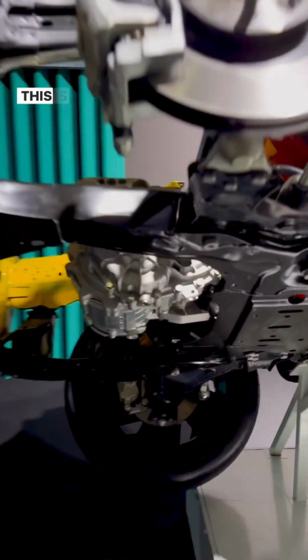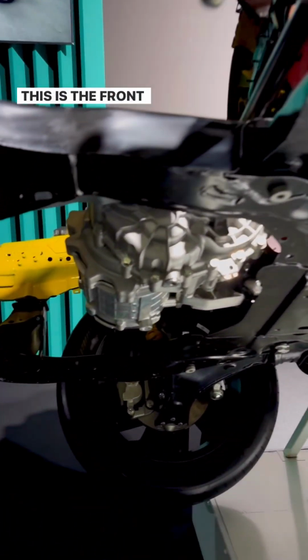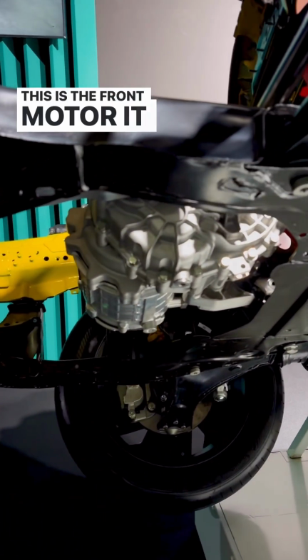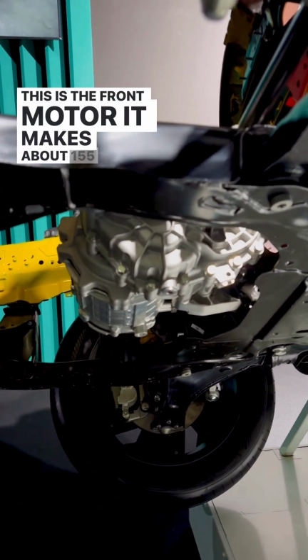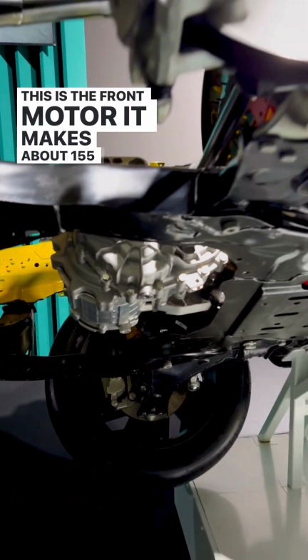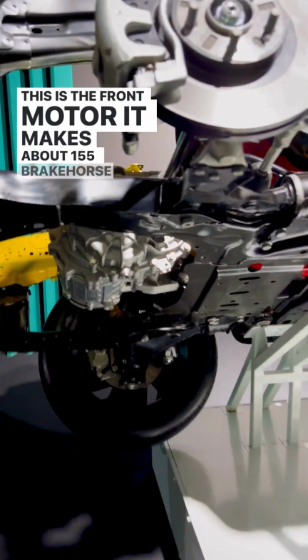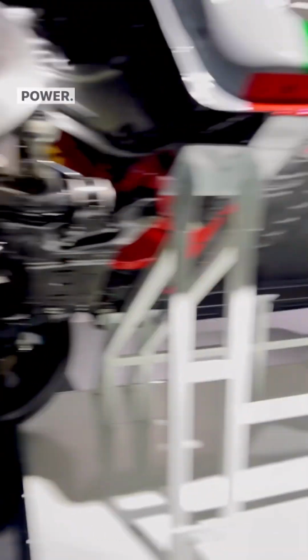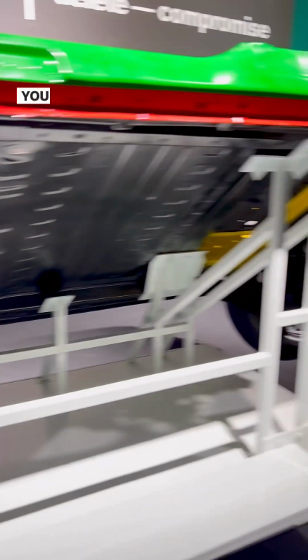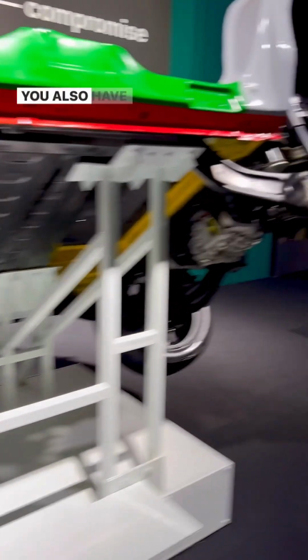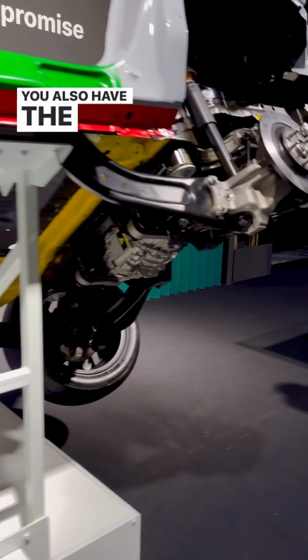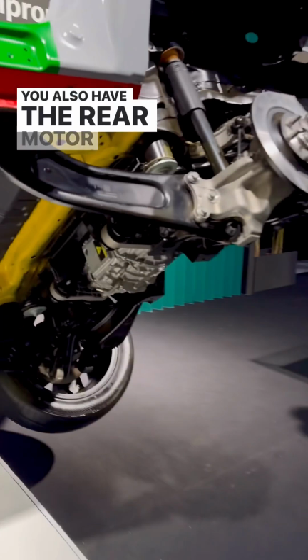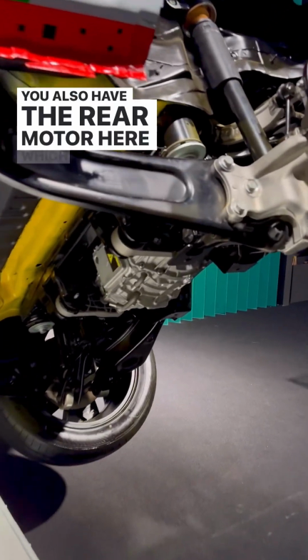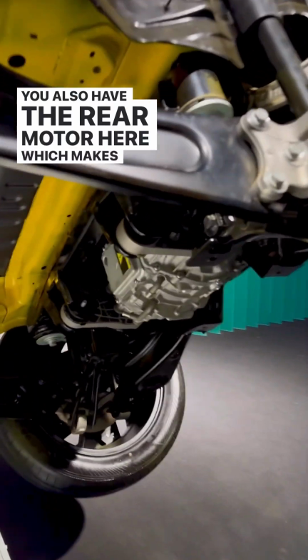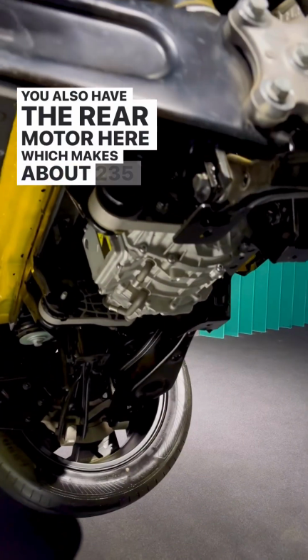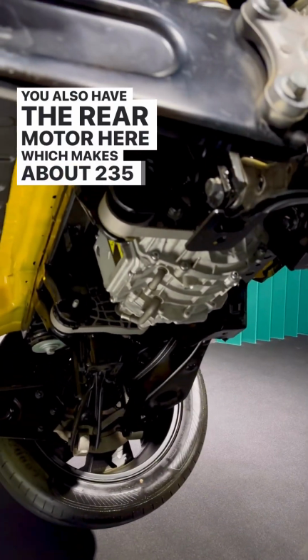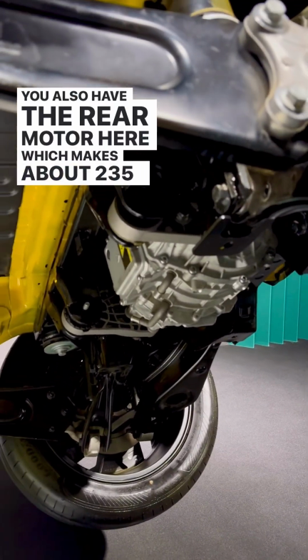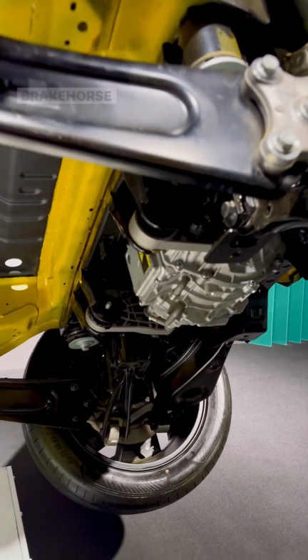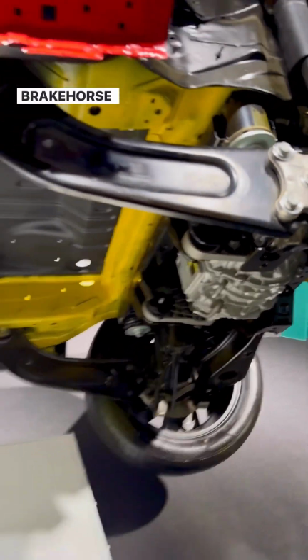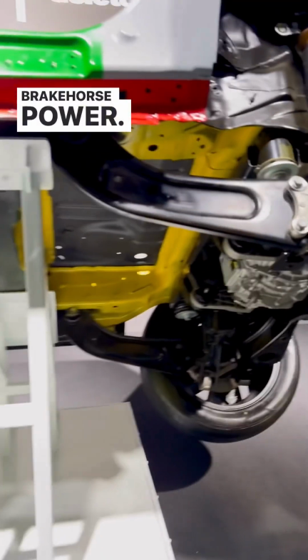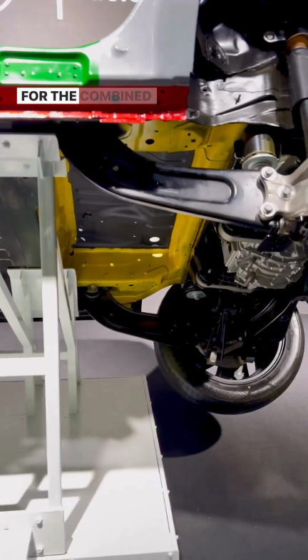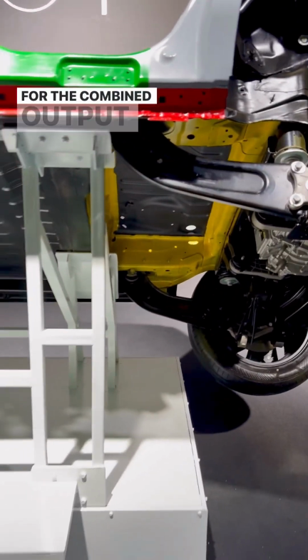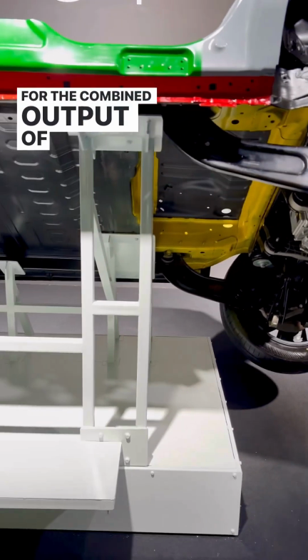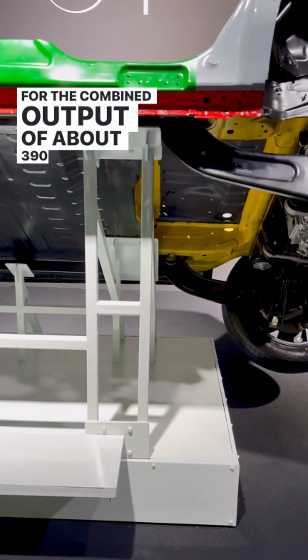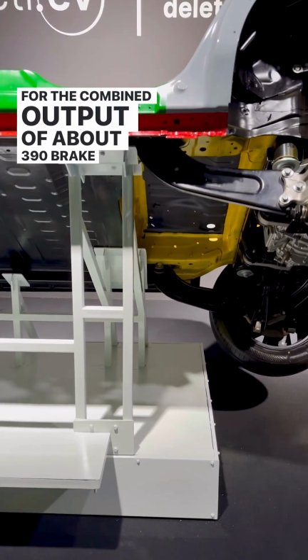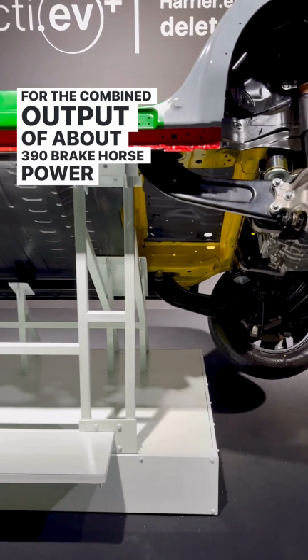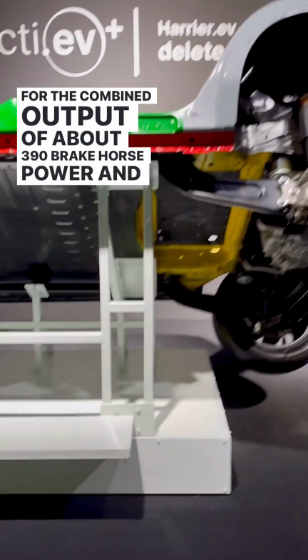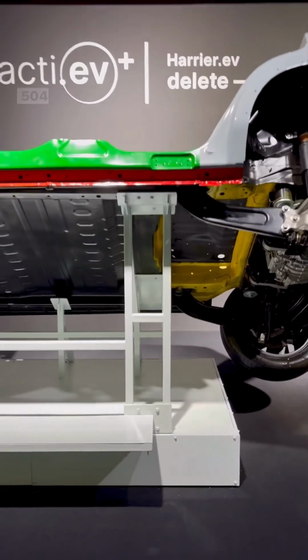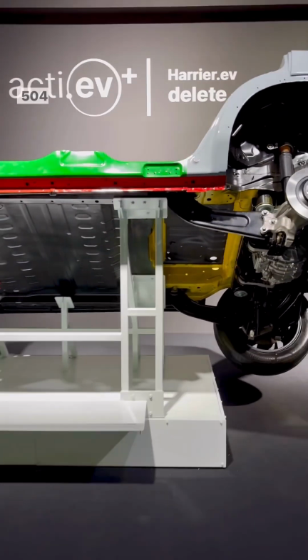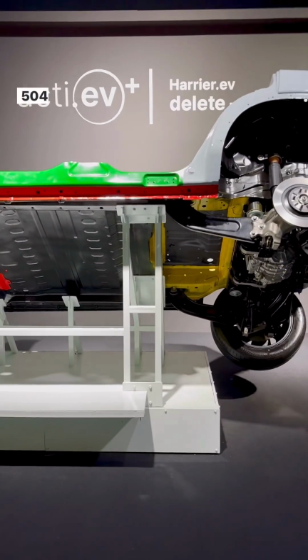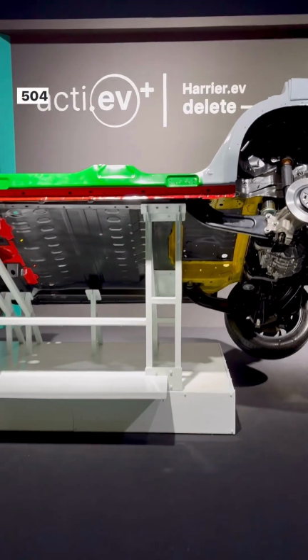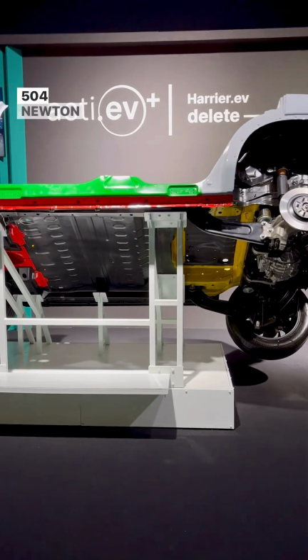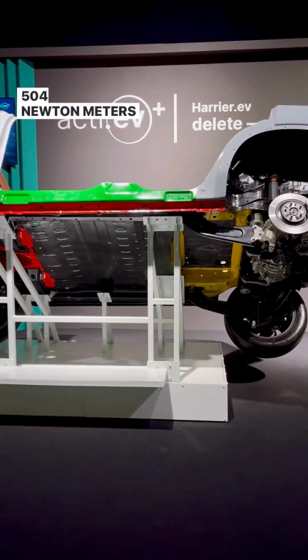This is the front motor — it makes about 155 bhp. You also have the rear motor here, which makes about 235 bhp, for a combined output of about 390 bhp and 504 Nm of peak torque.